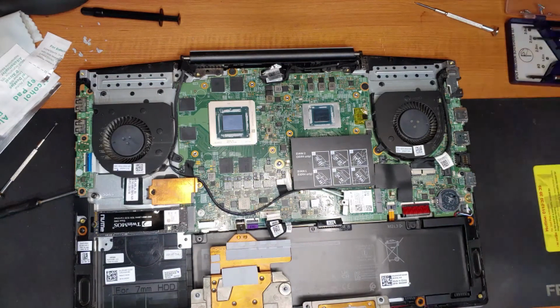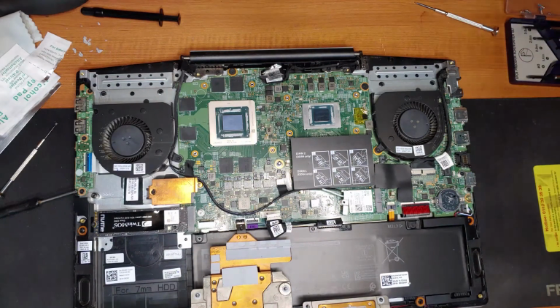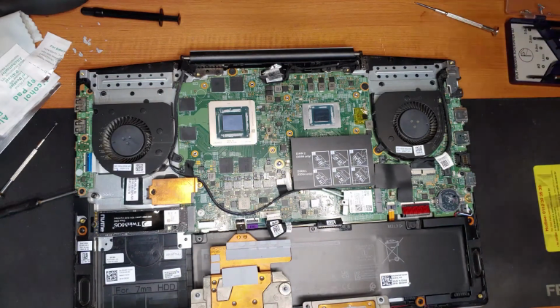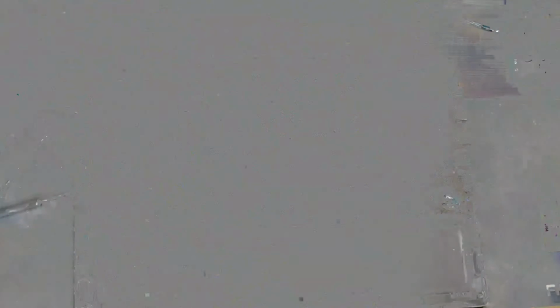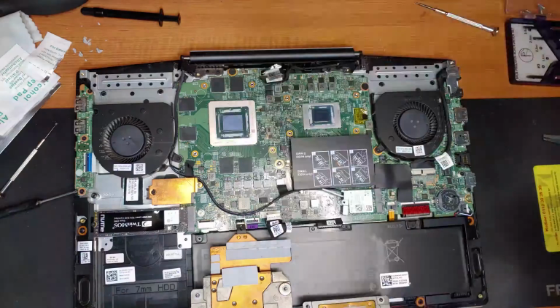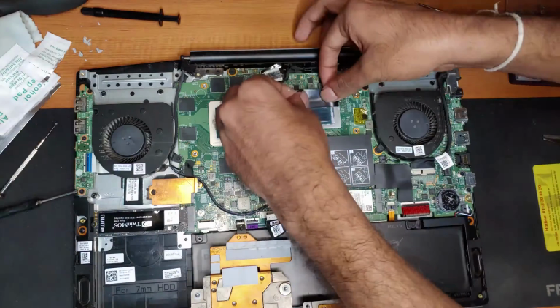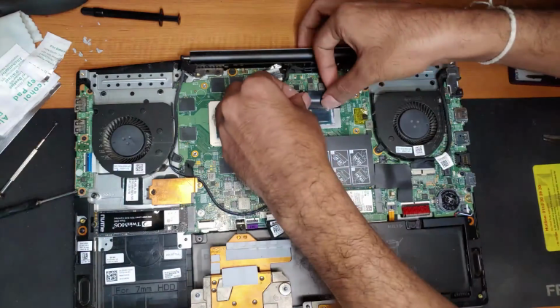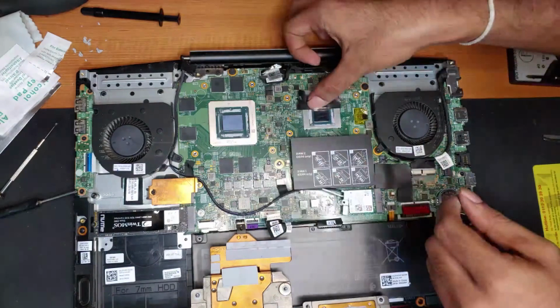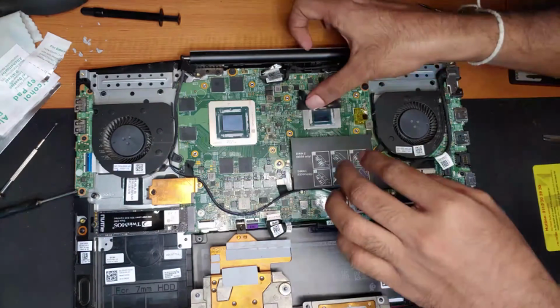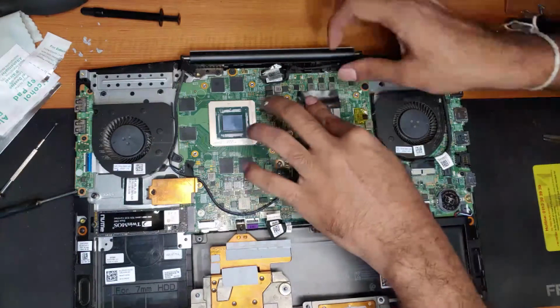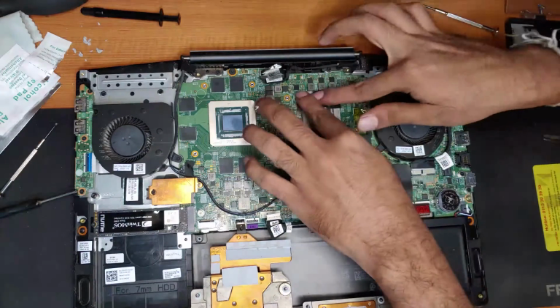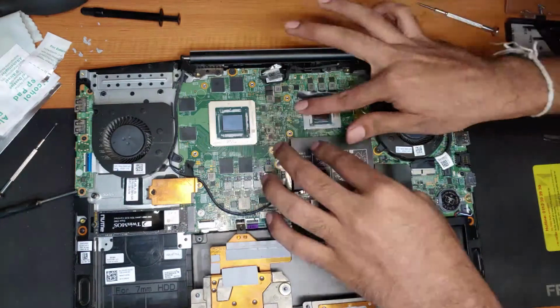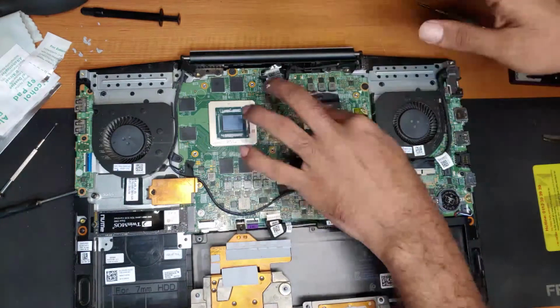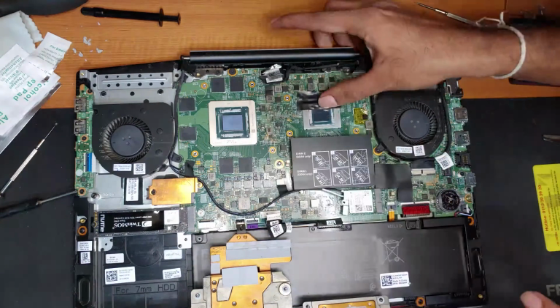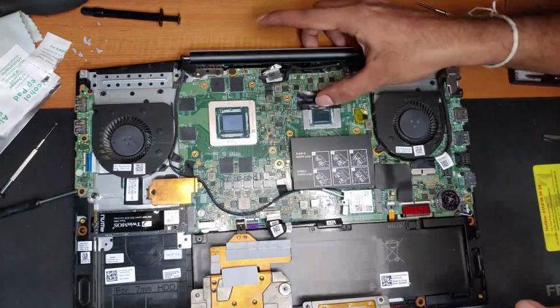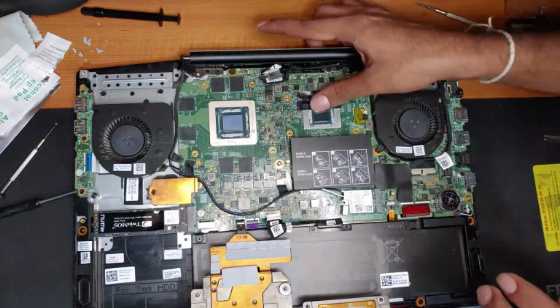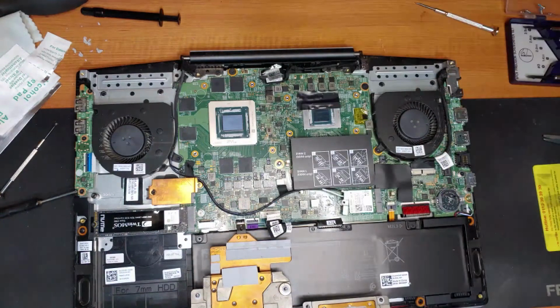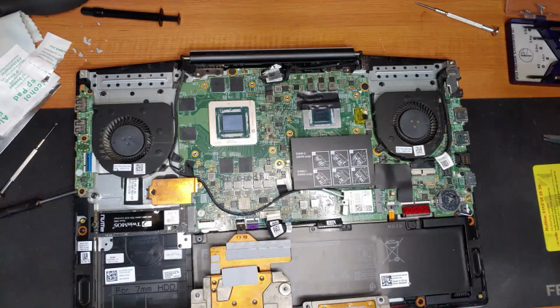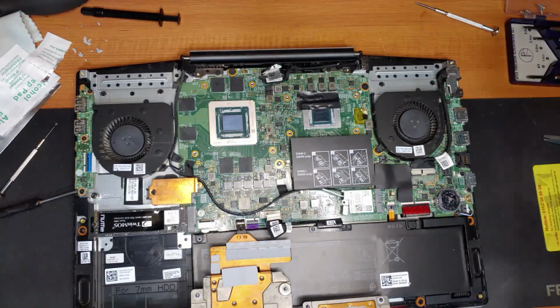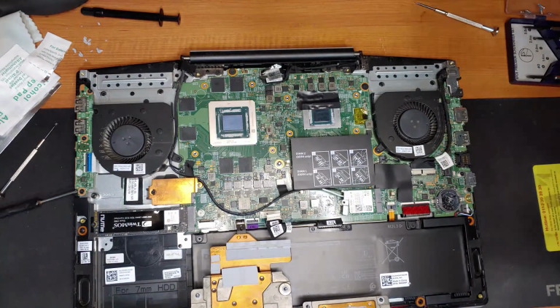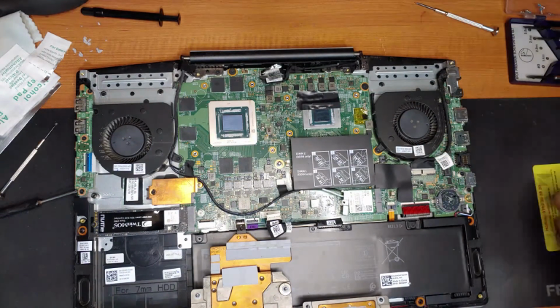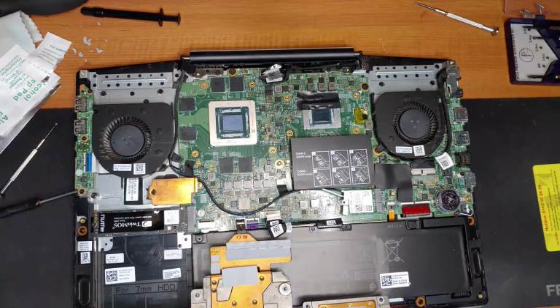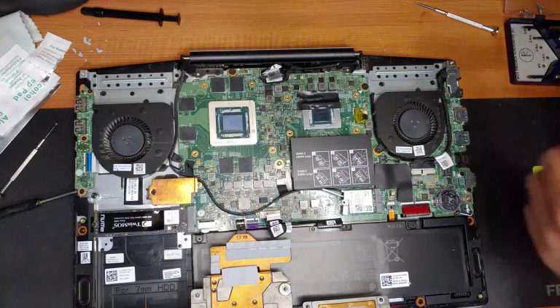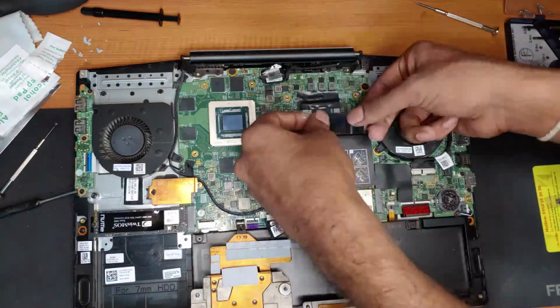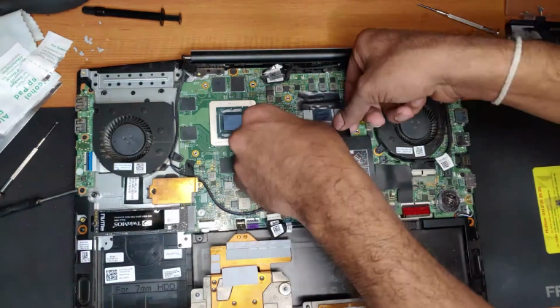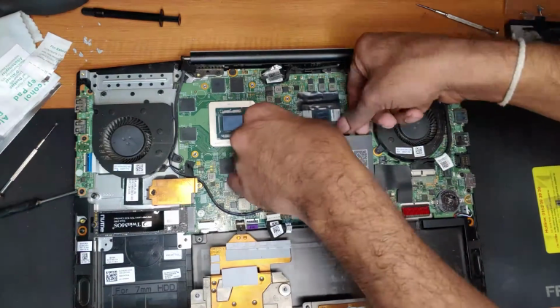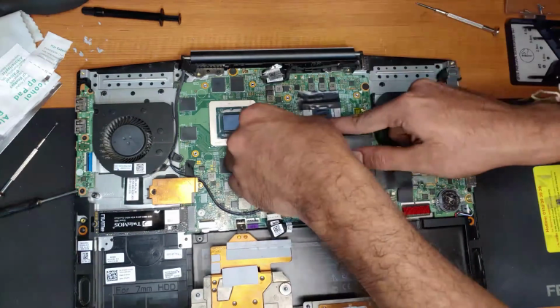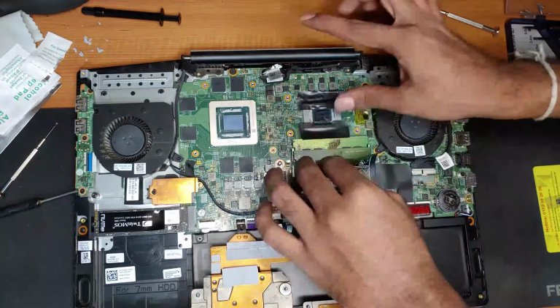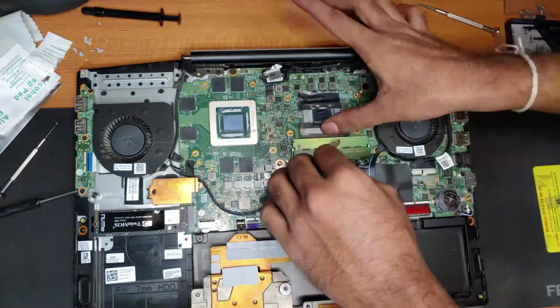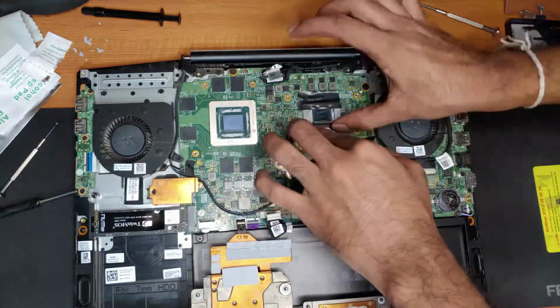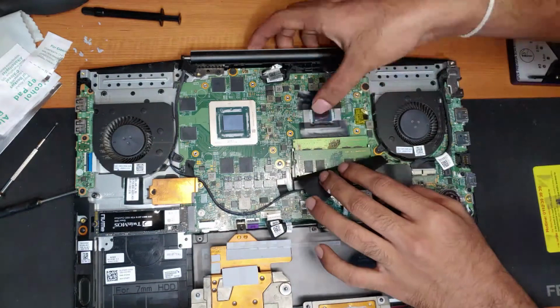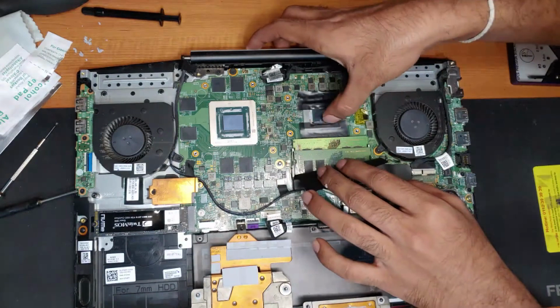Now I'm going to put some electrical tape between the die to prevent any liquid metal leaking to the motherboard, because liquid metal is highly conductive and if it leaks, it won't be any good.